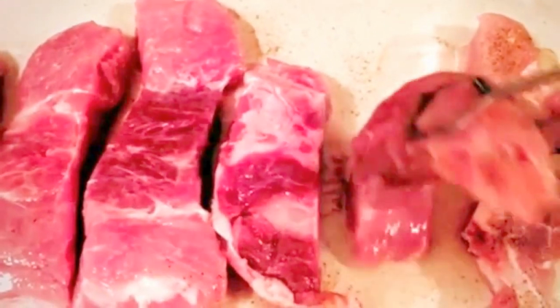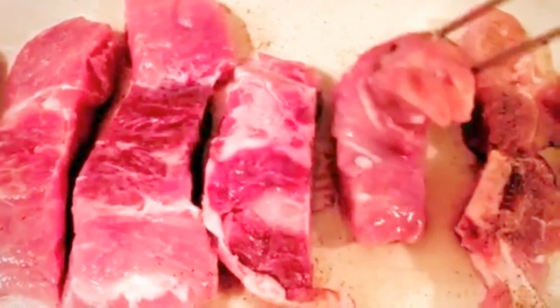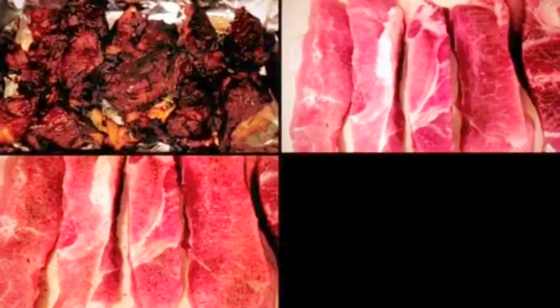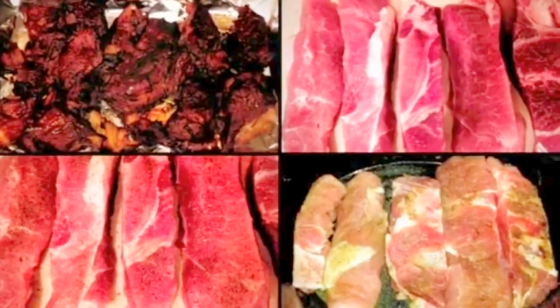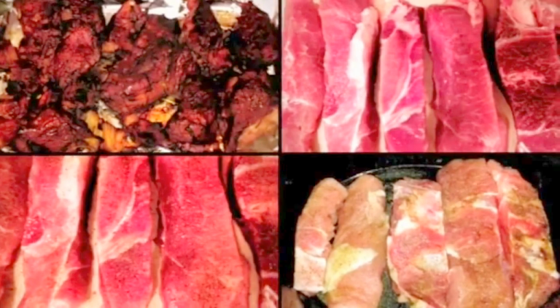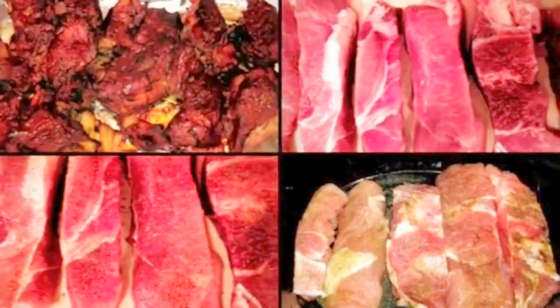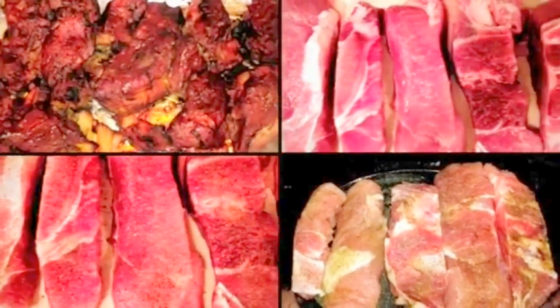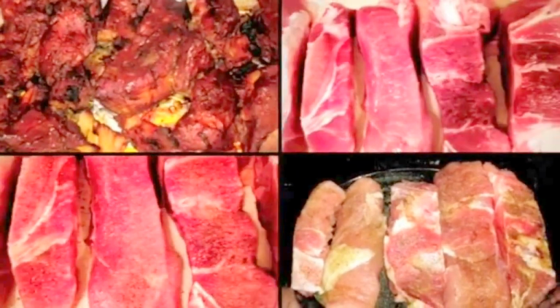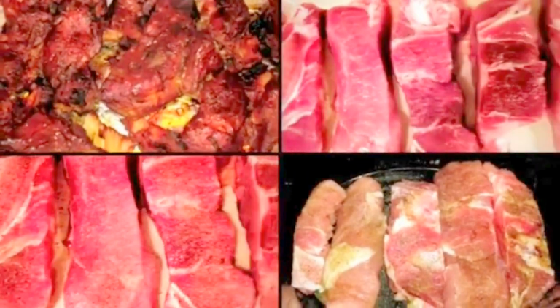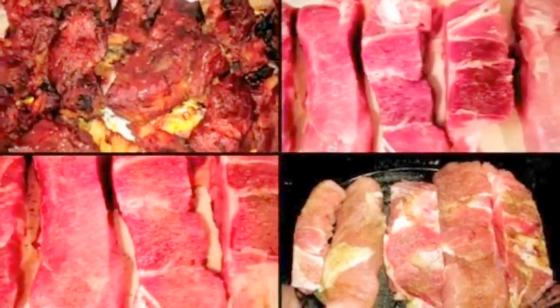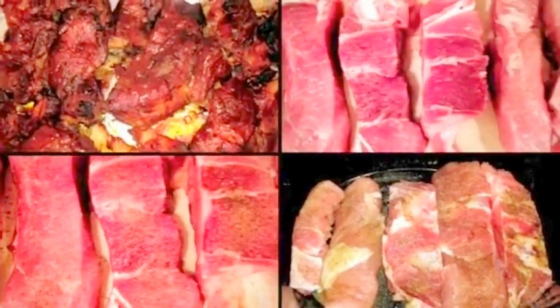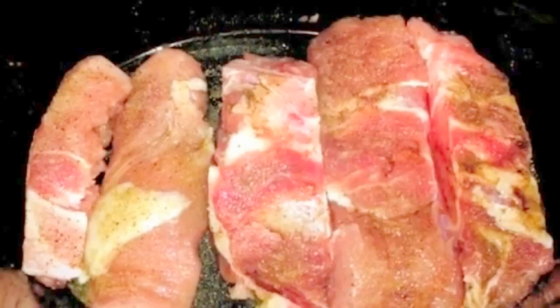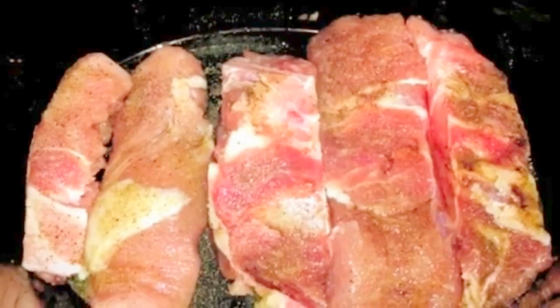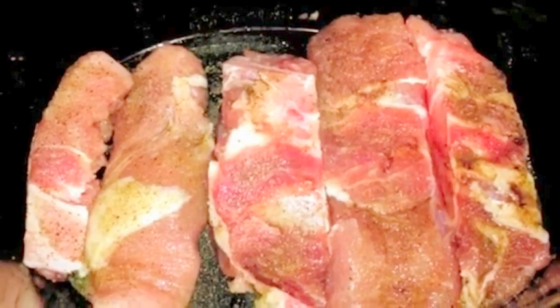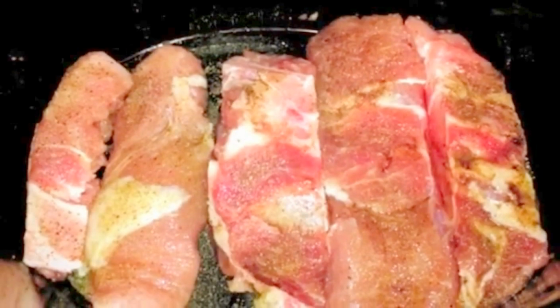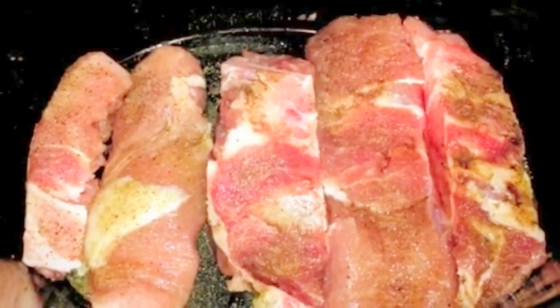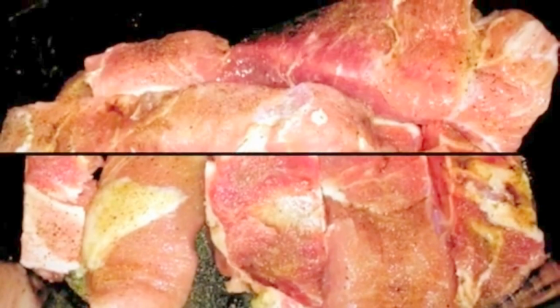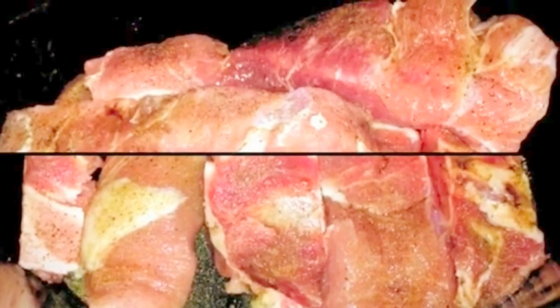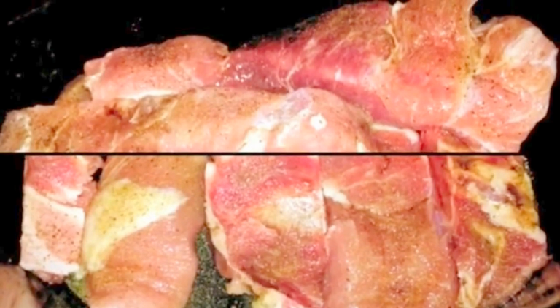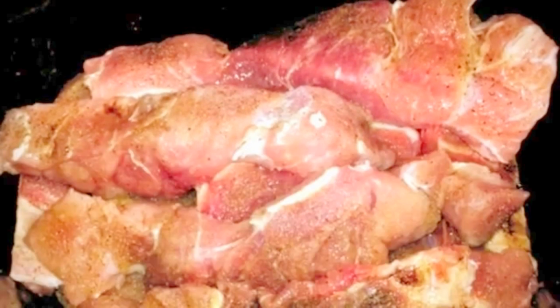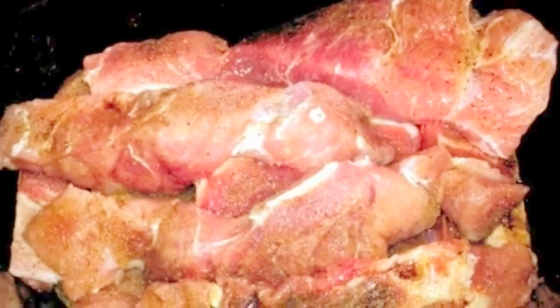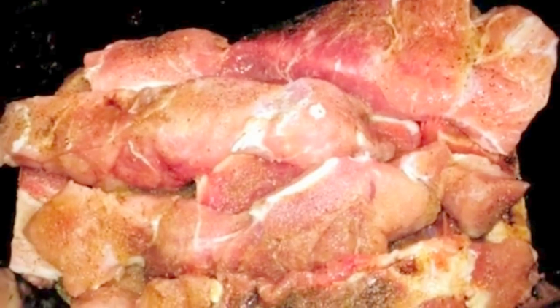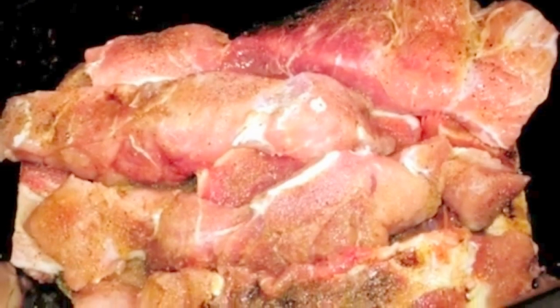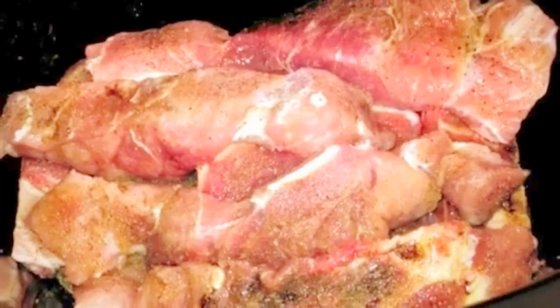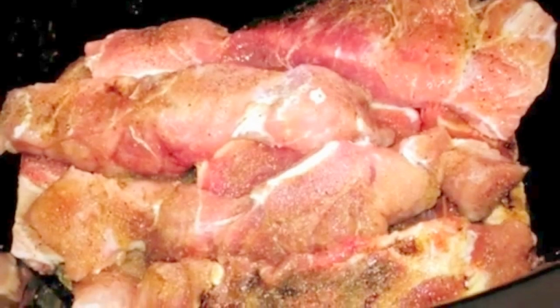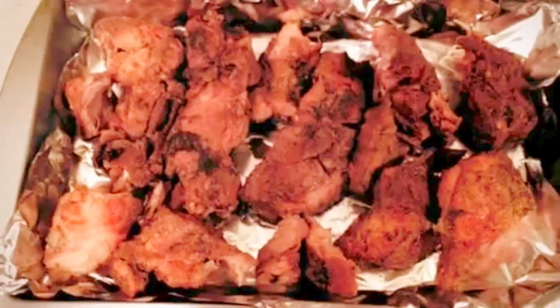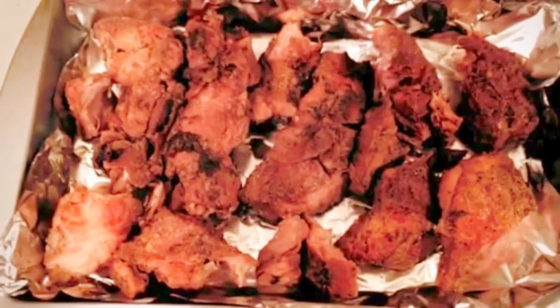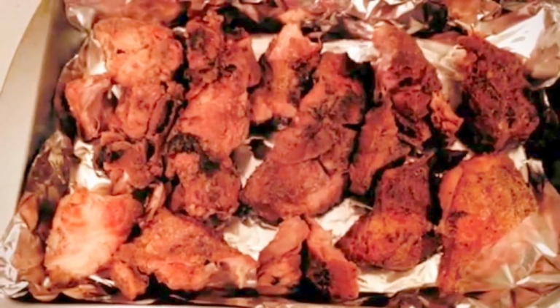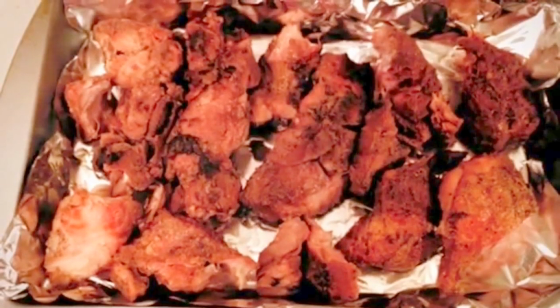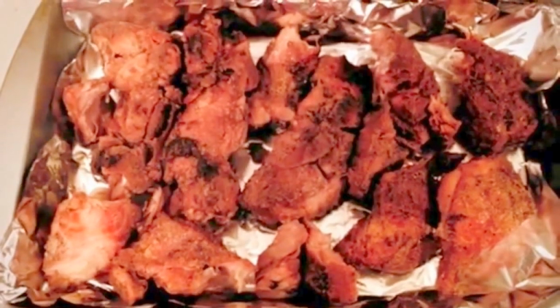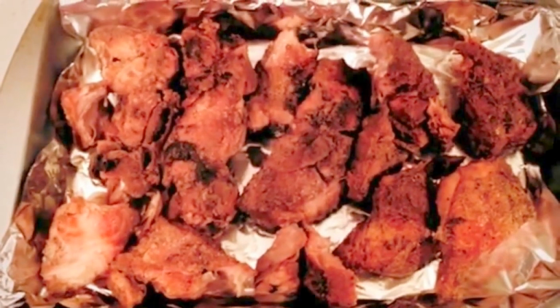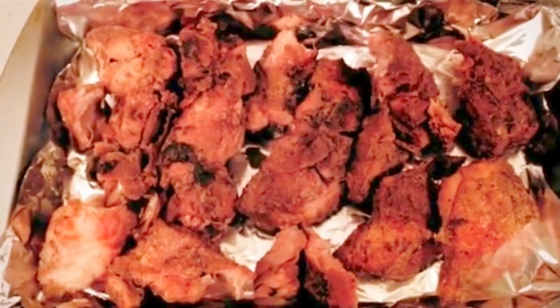Next step, throw them in the crock pot. Fill it up with Pepsi or Coca-Cola. Slow cook it for six hours on high.